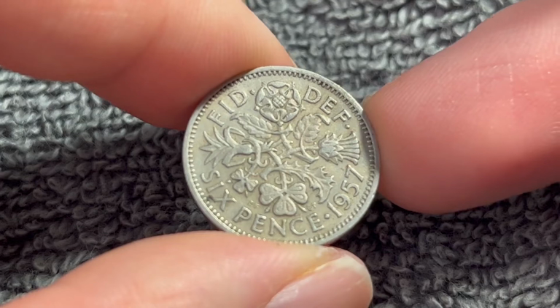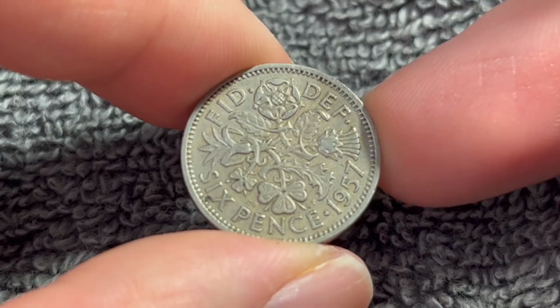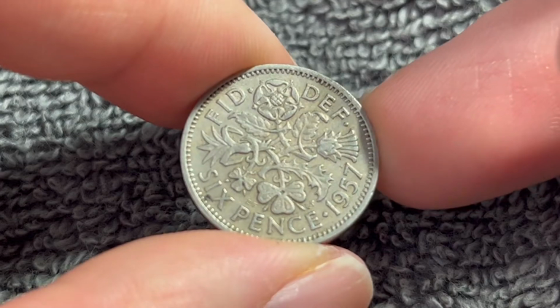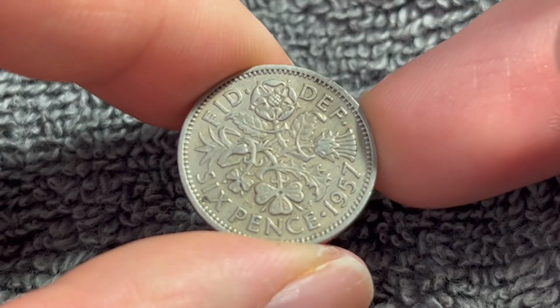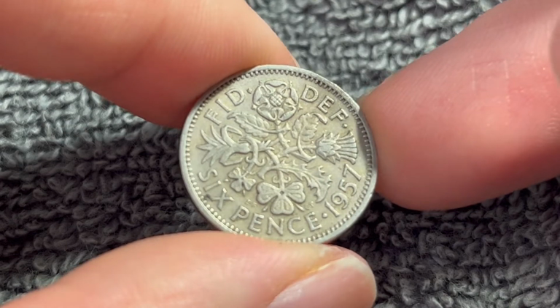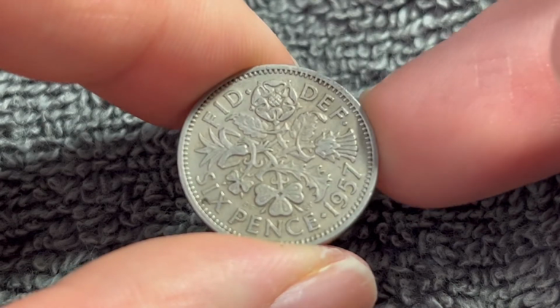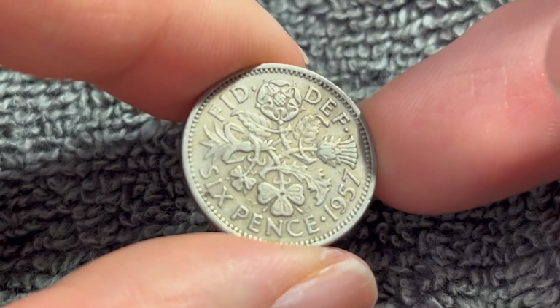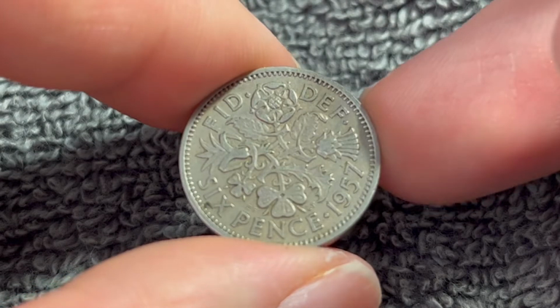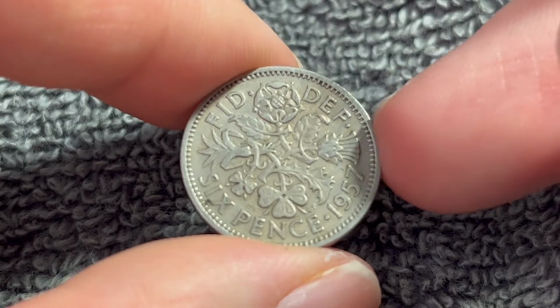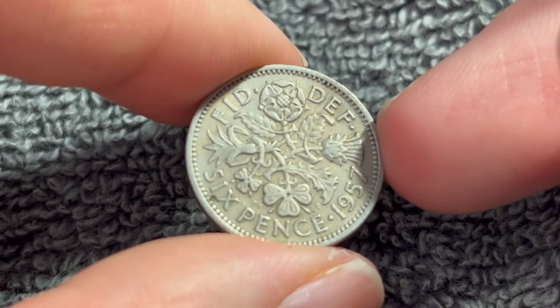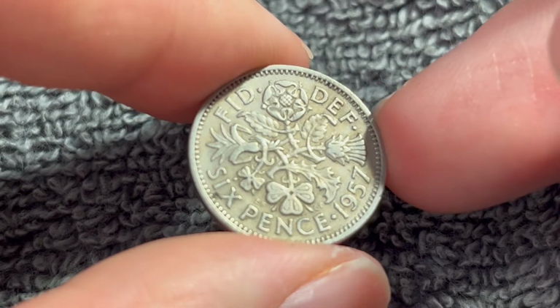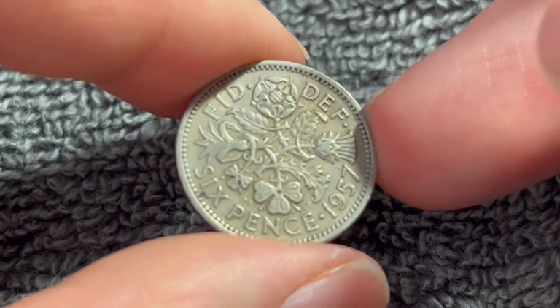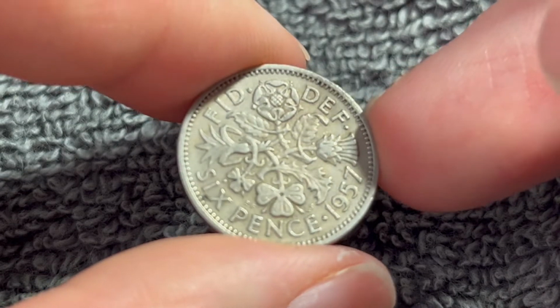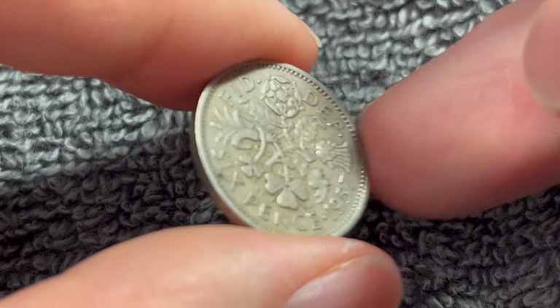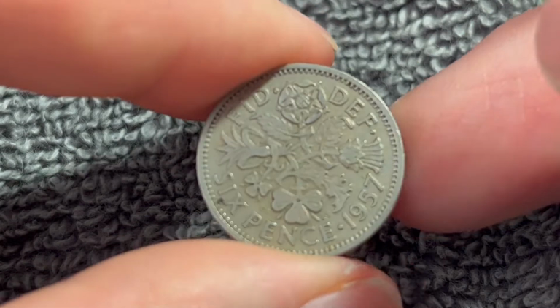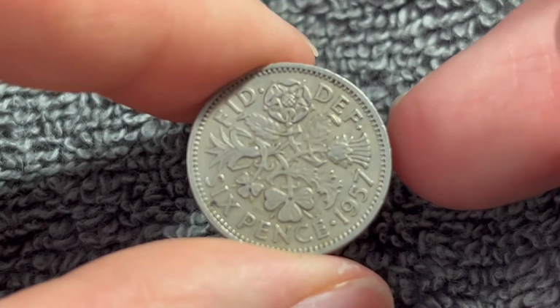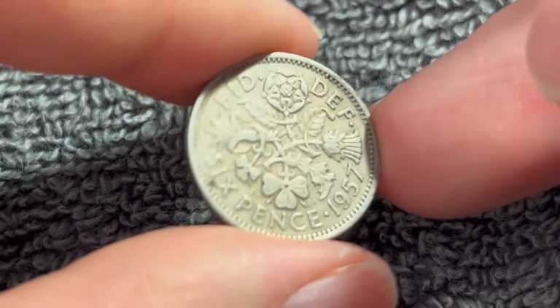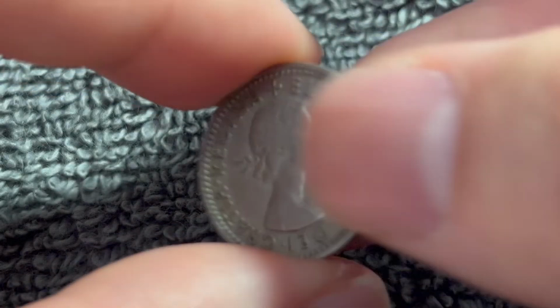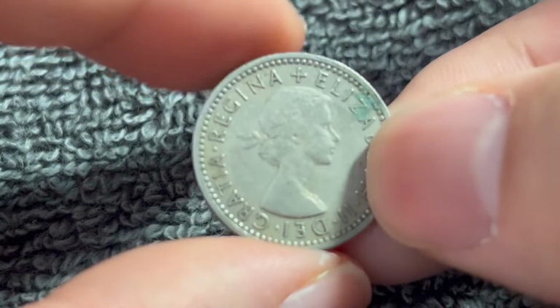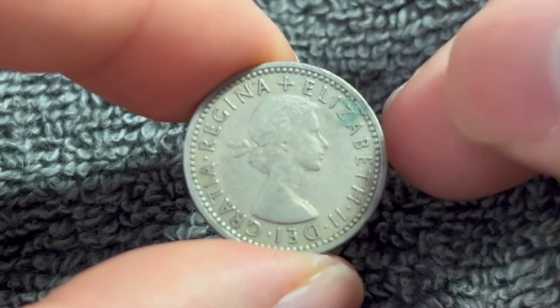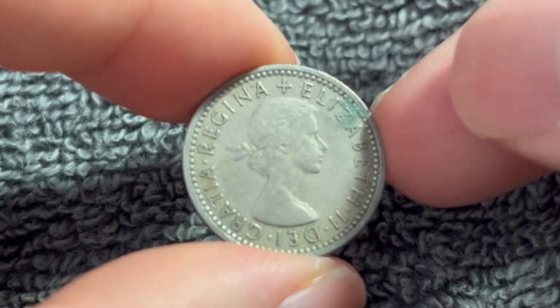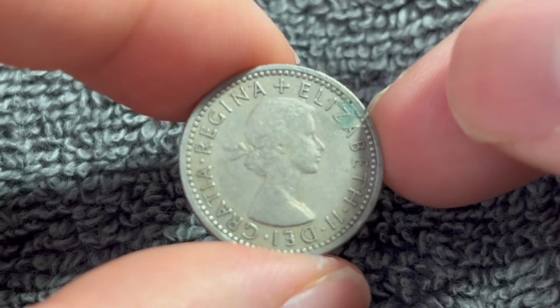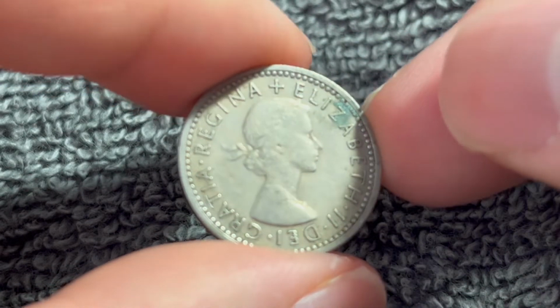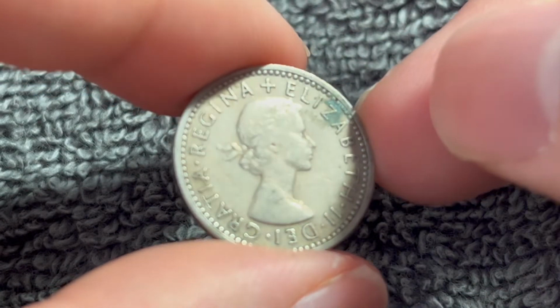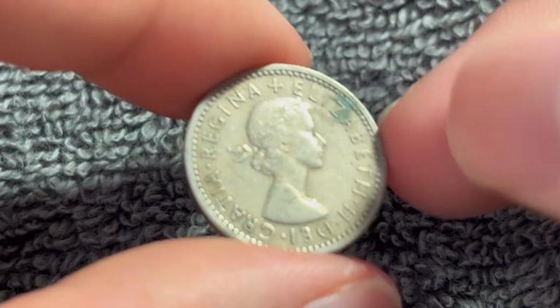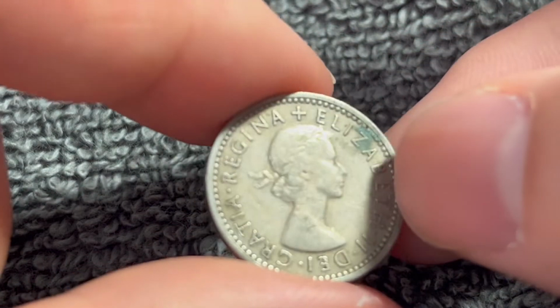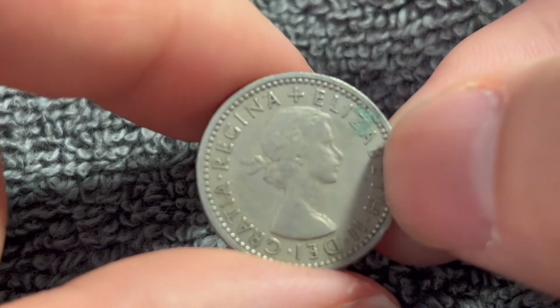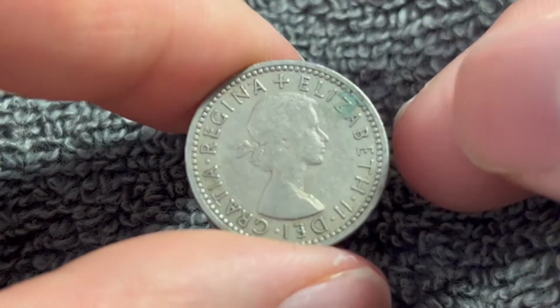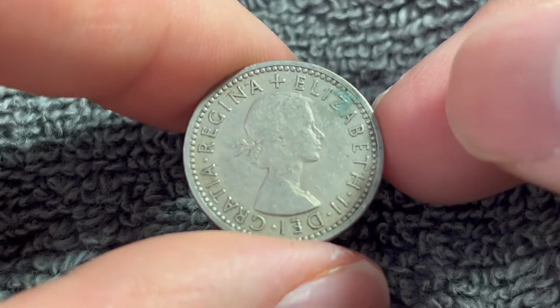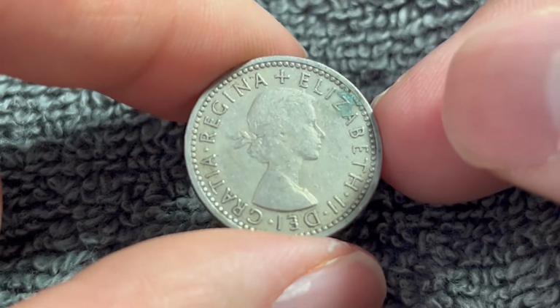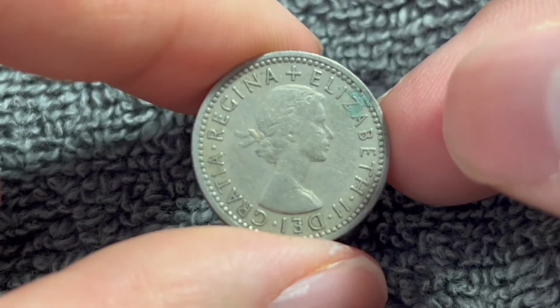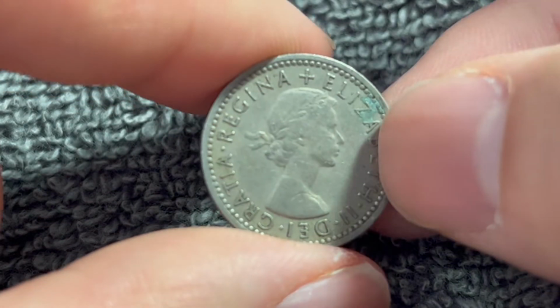Hi everyone, Woohoo here from the Coin Dictionary, and today I've got for you a 1957 British pre-decimal sixpence to talk about. We'll go over the history, the value, the basics, and any other pertinent information about this coin. So let's get started.